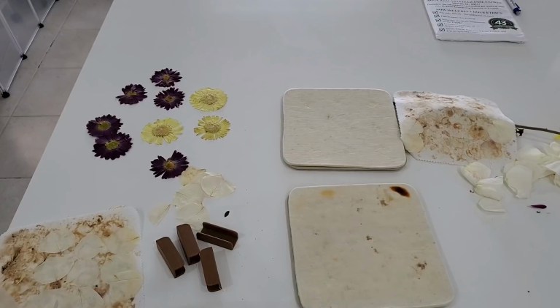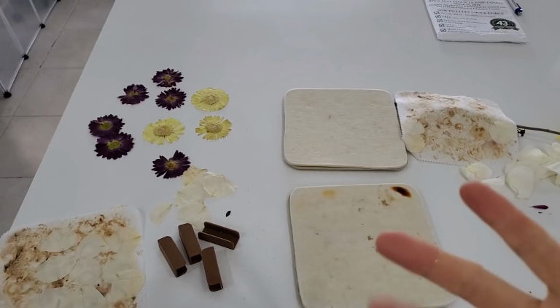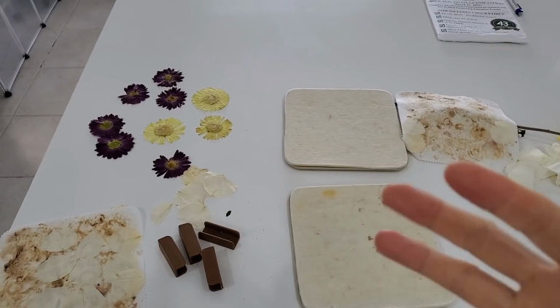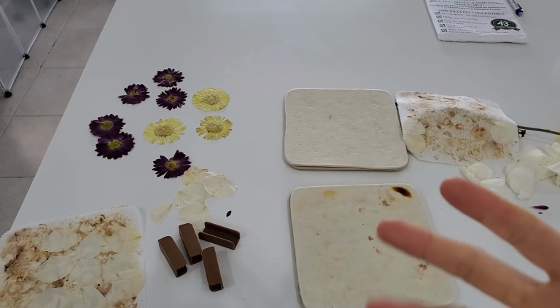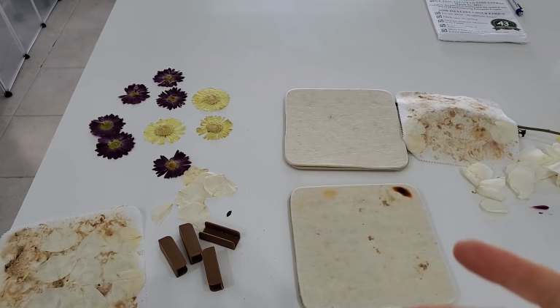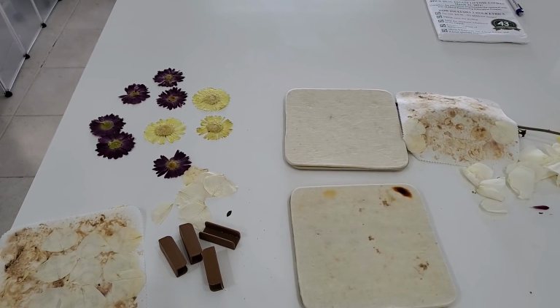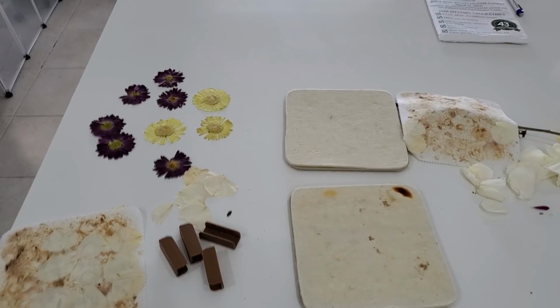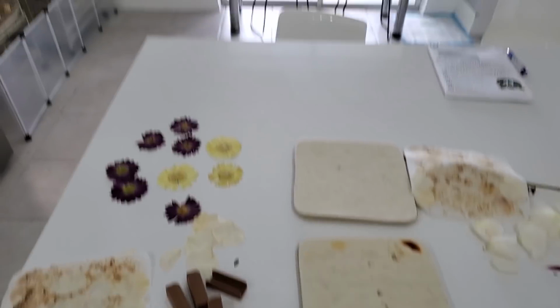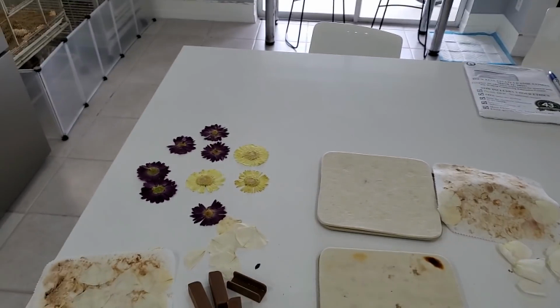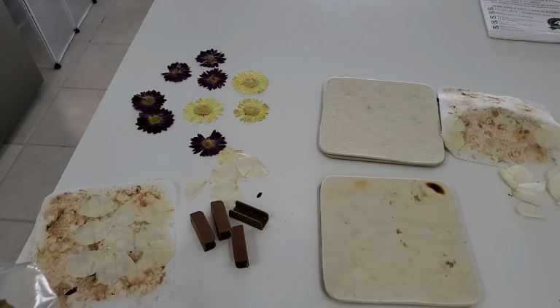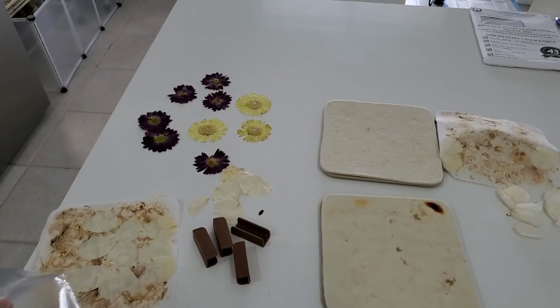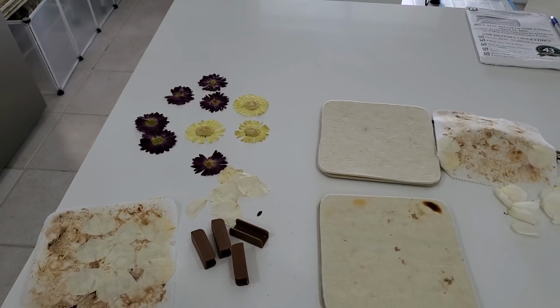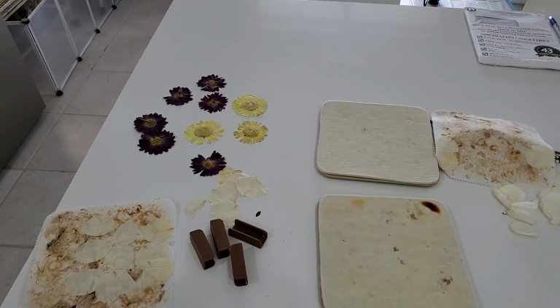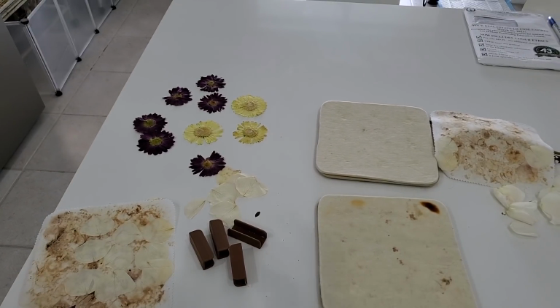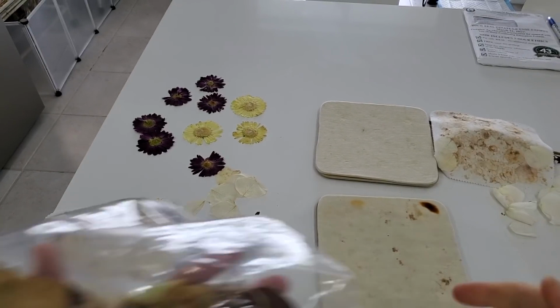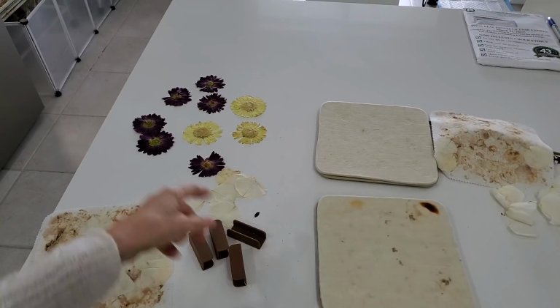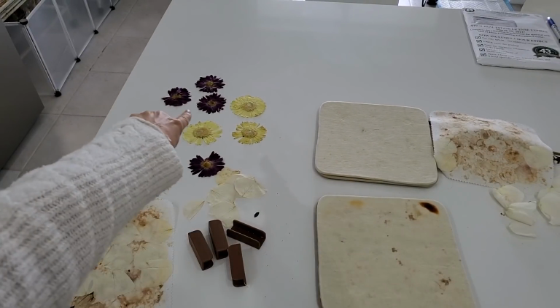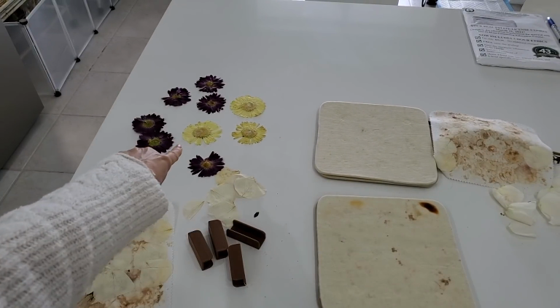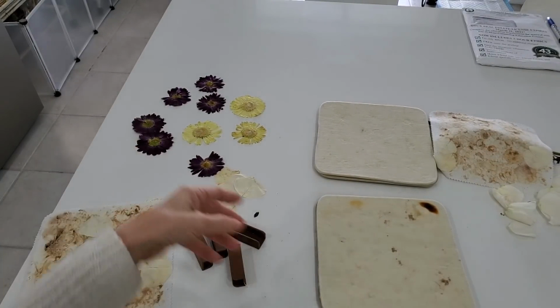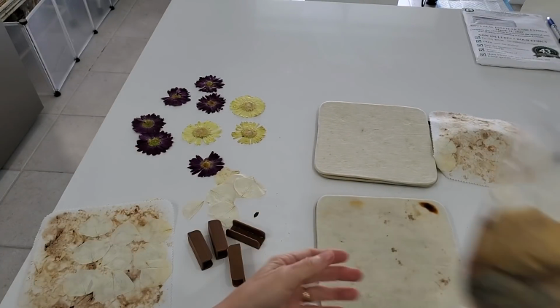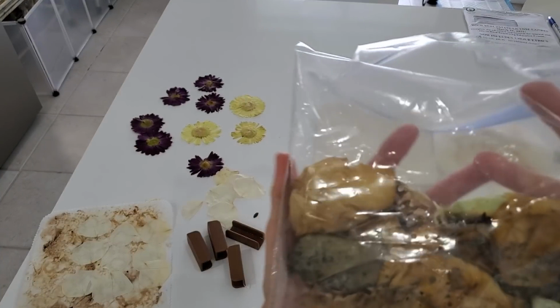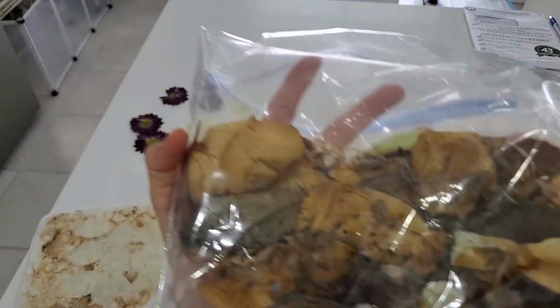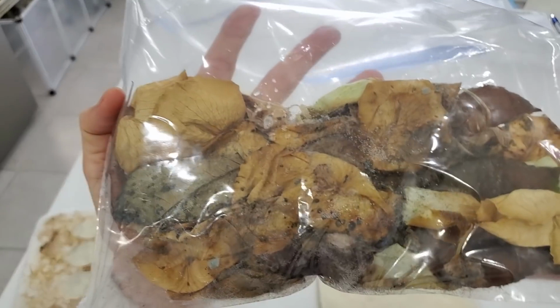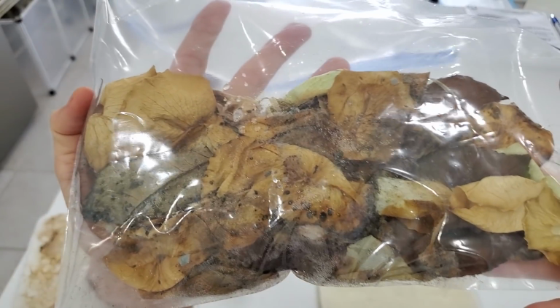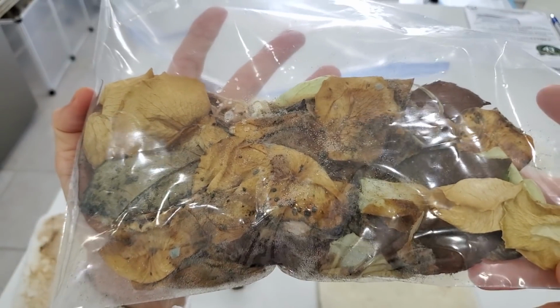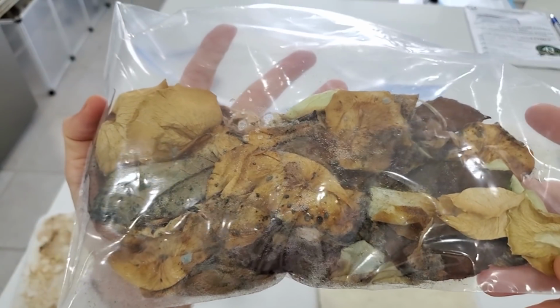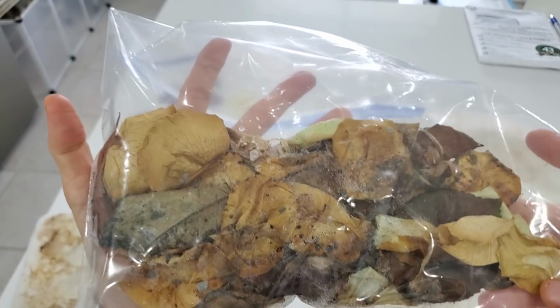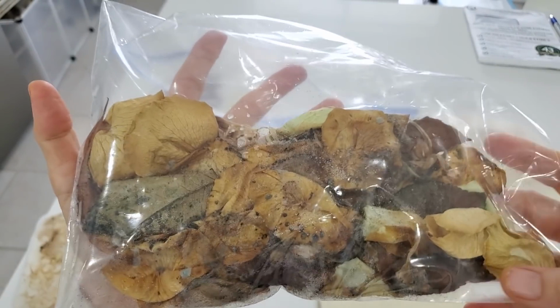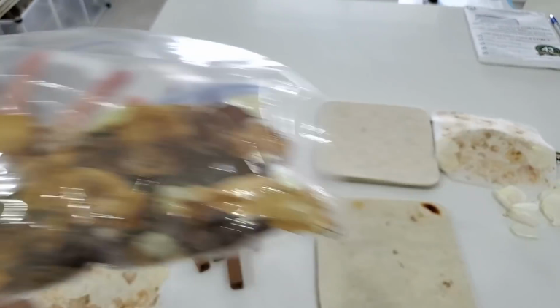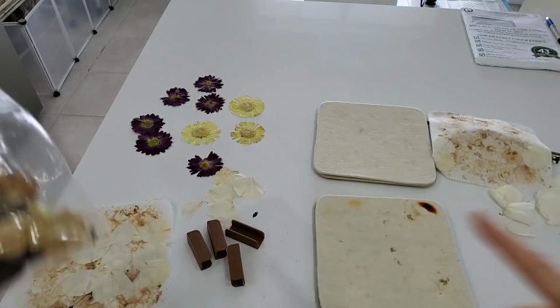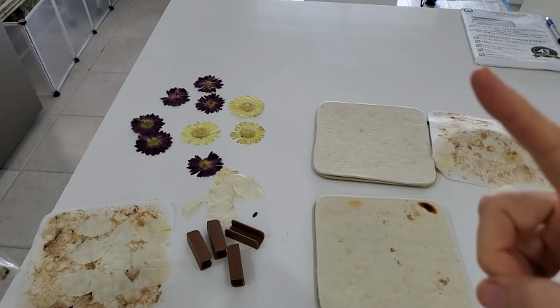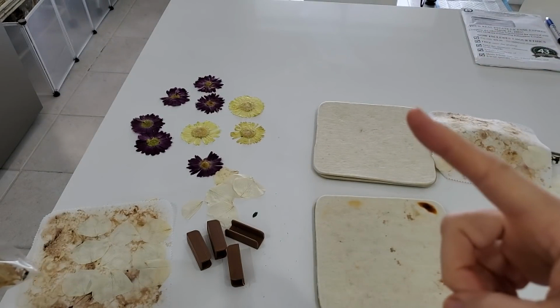Hey everybody, this is Pam at the Paper Outpost. If you want some pretty little dried flowers like those and not like this moldy bag, stay tuned.